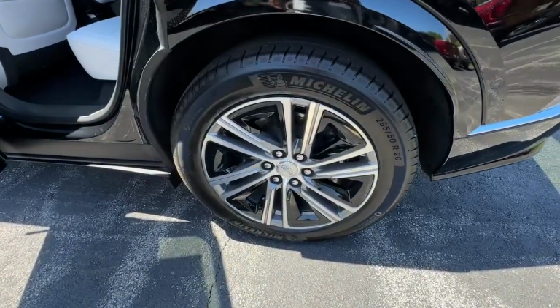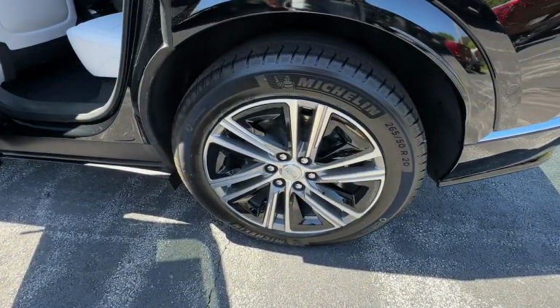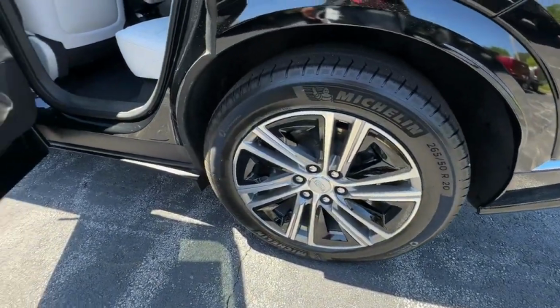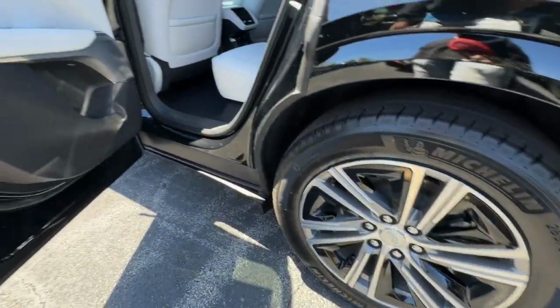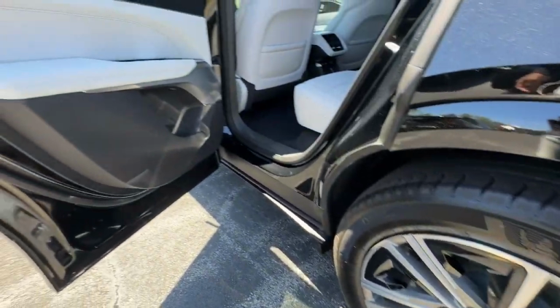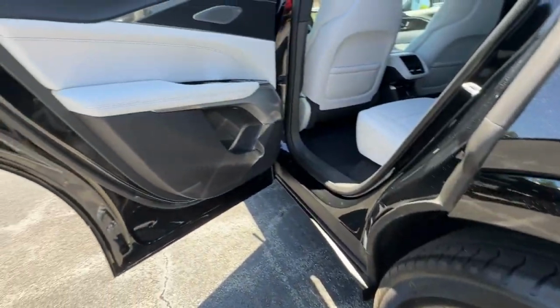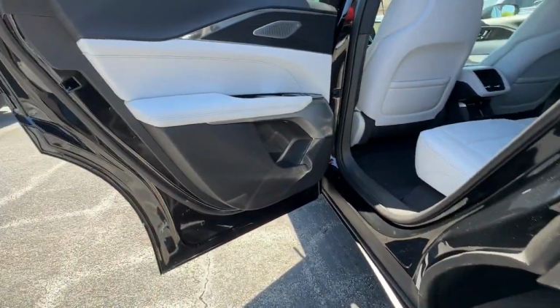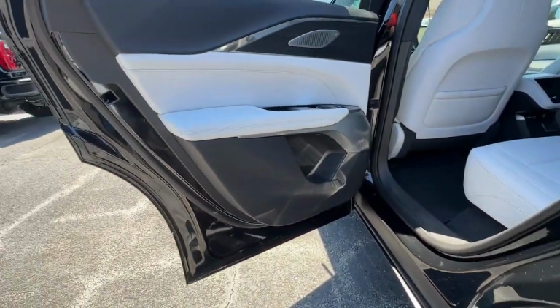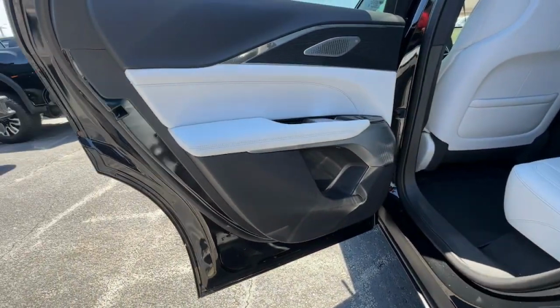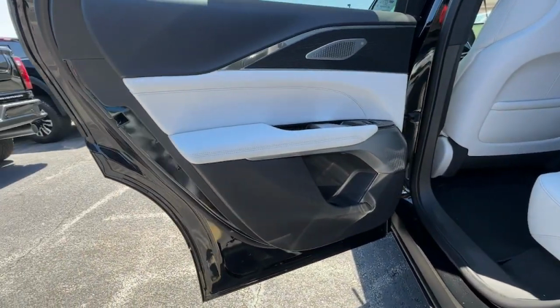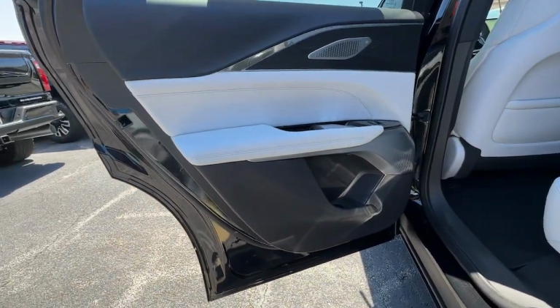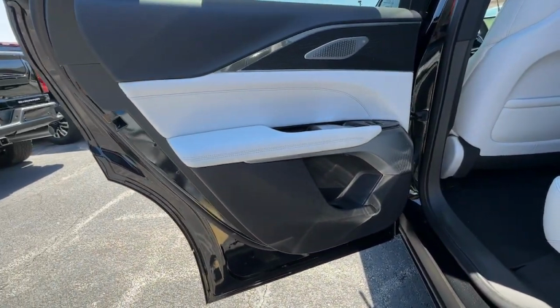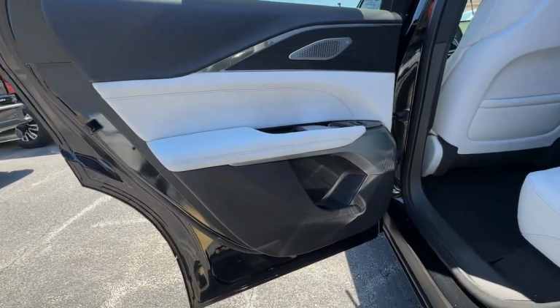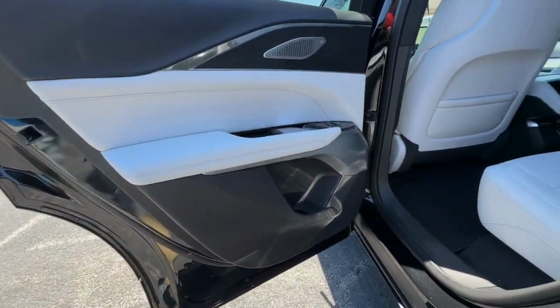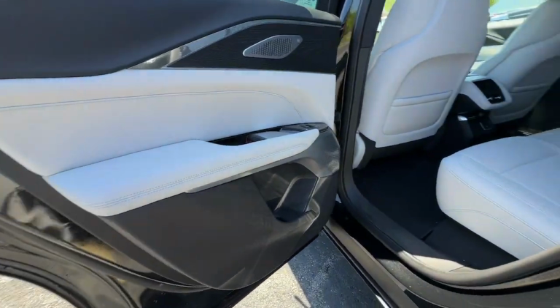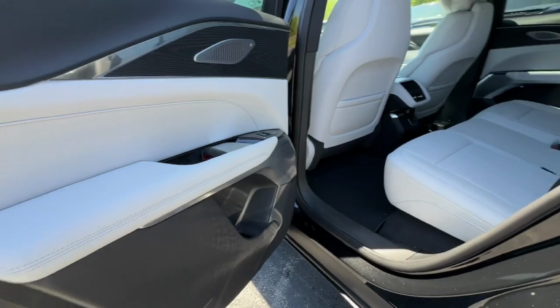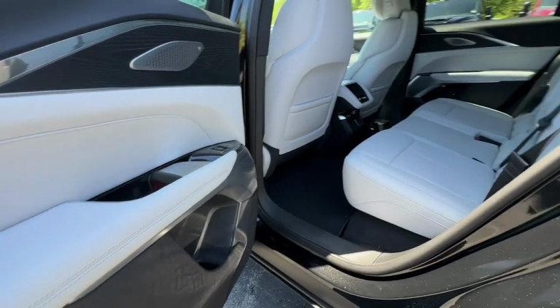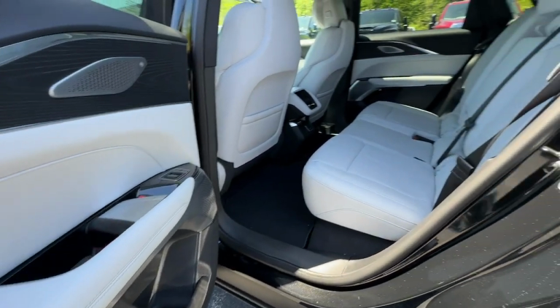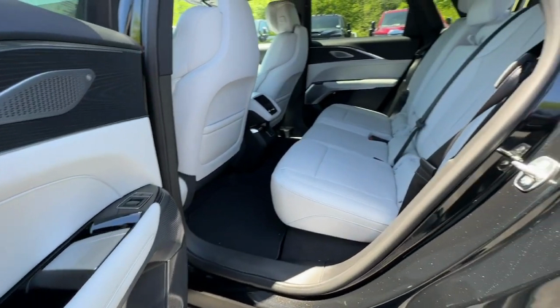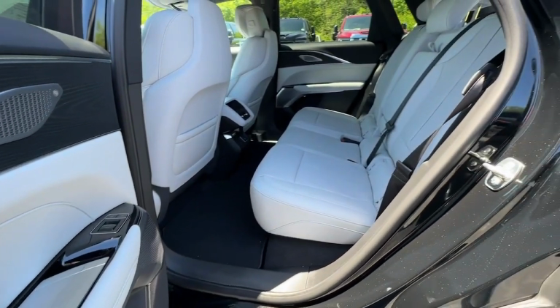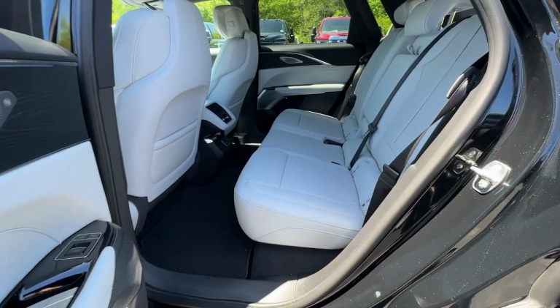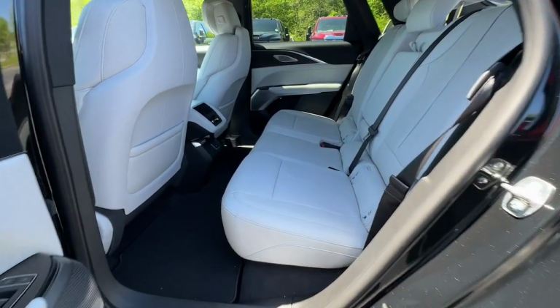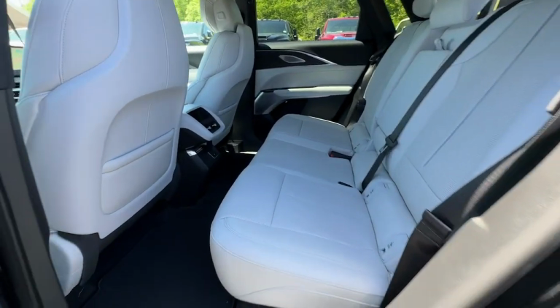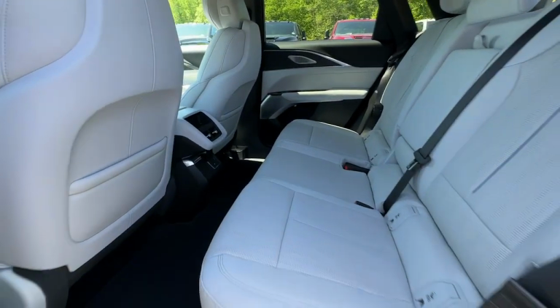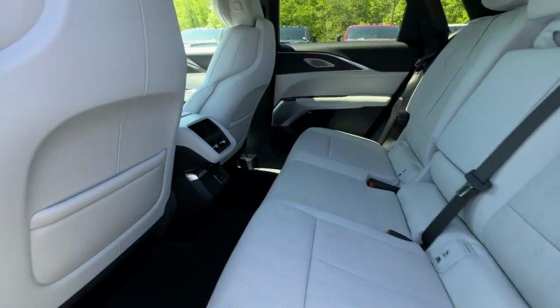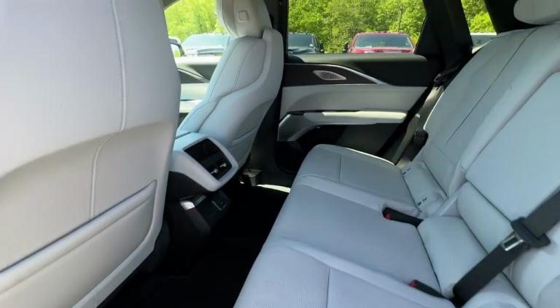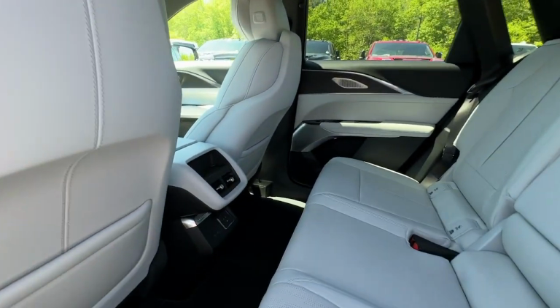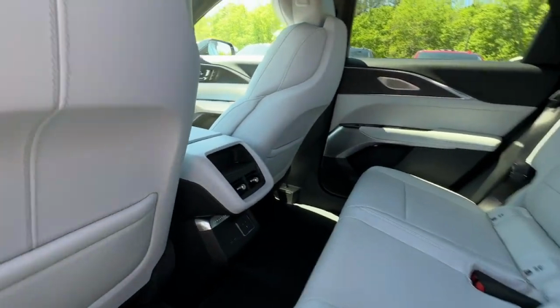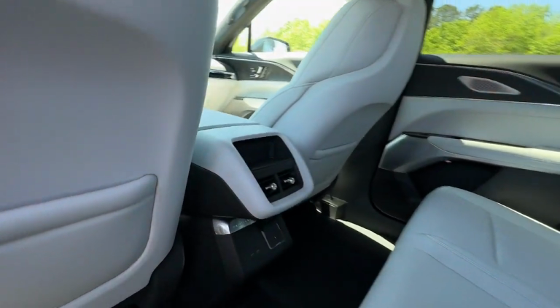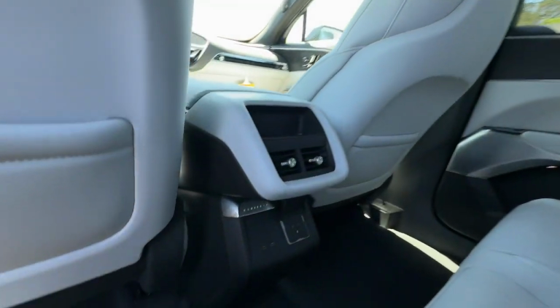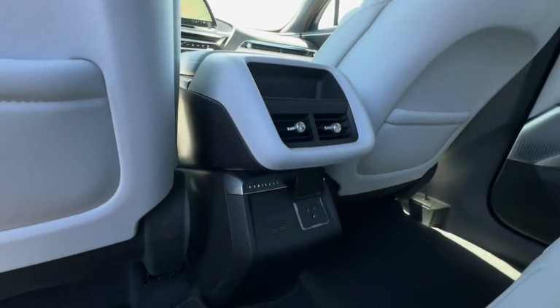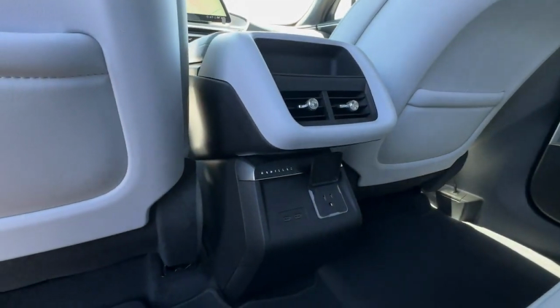Don't miss the opportunity to experience the luxury and smooth EV power of this striking Lyriq. Our team will give you an outstanding test drive experience. Stop in today.